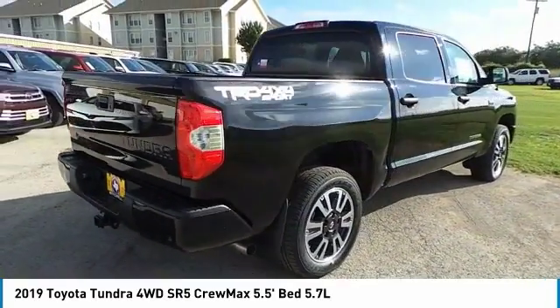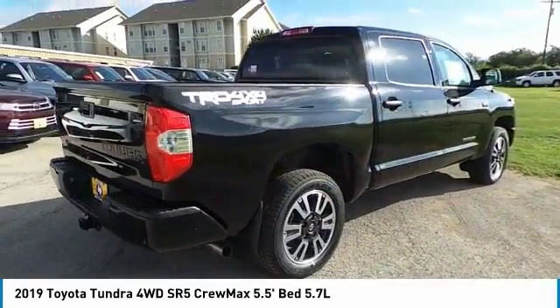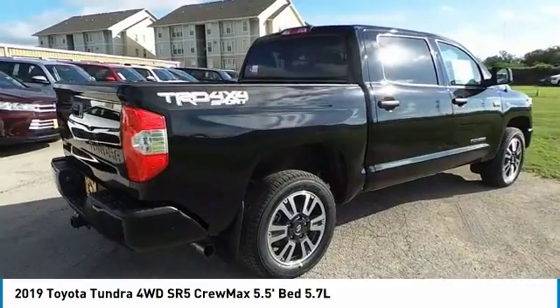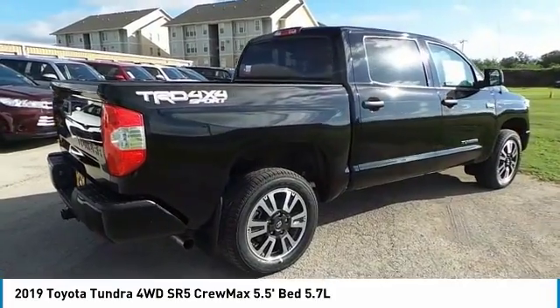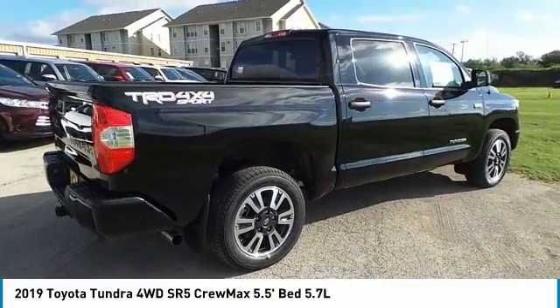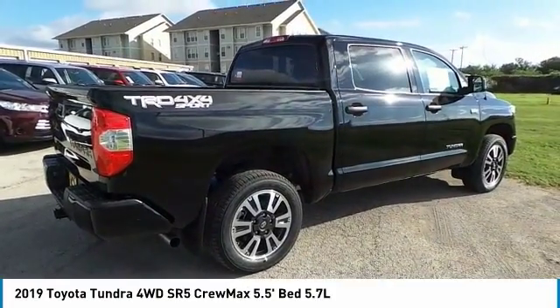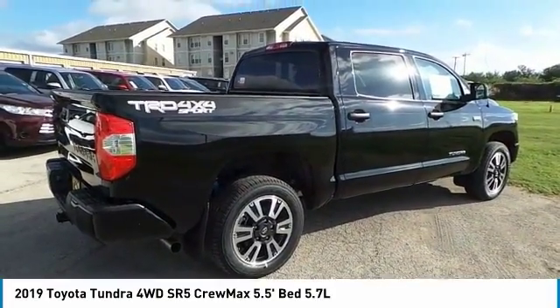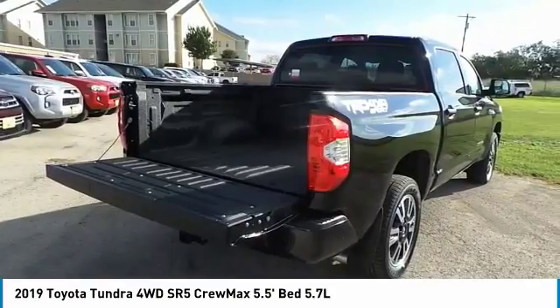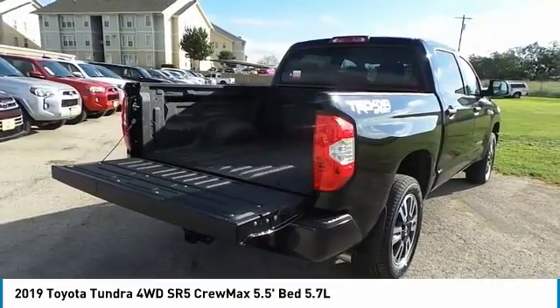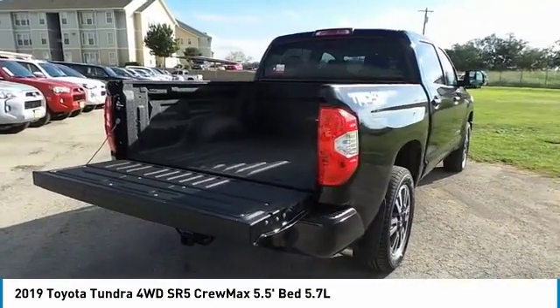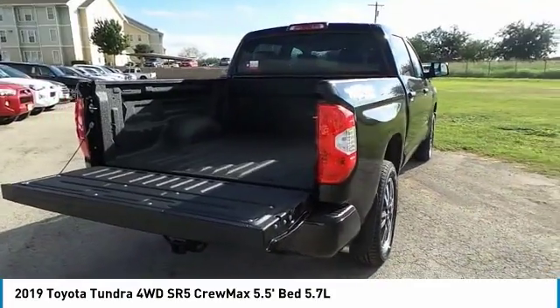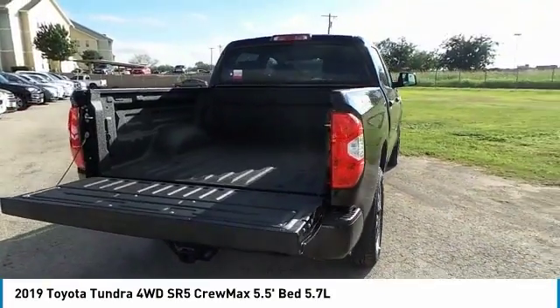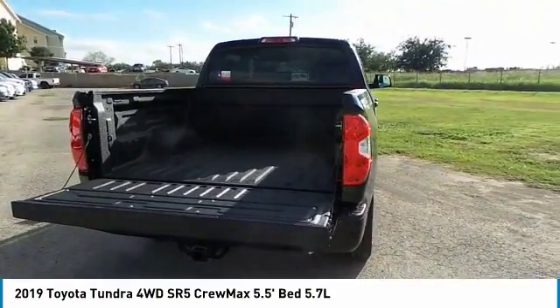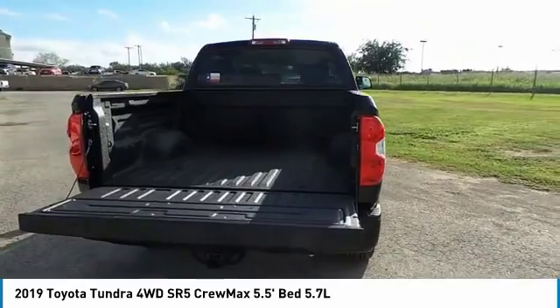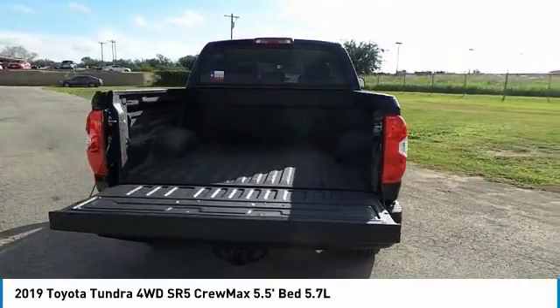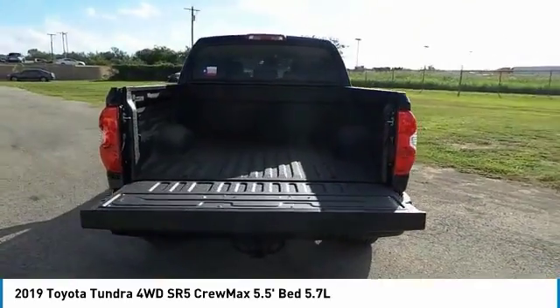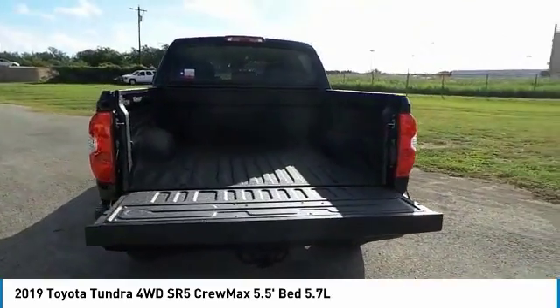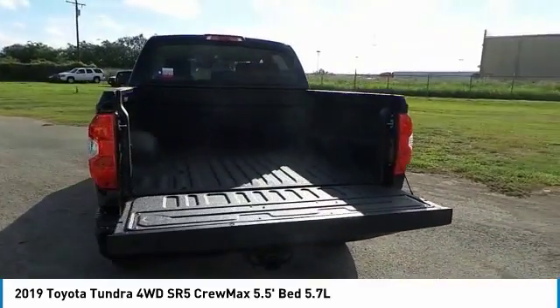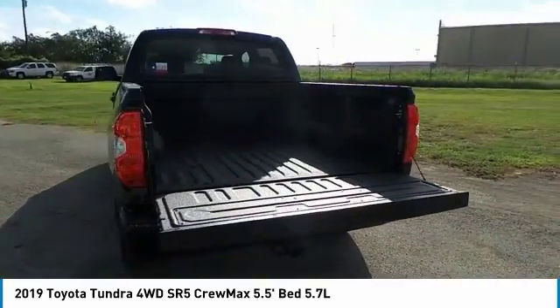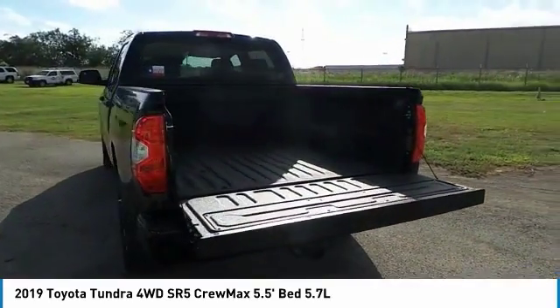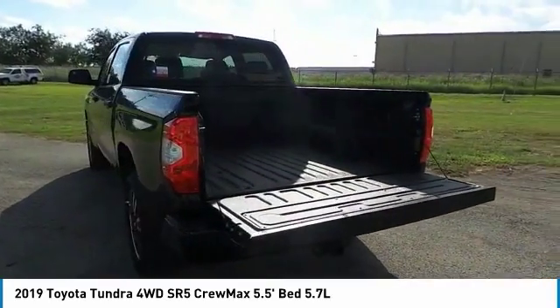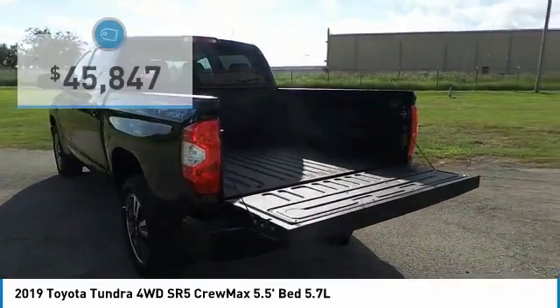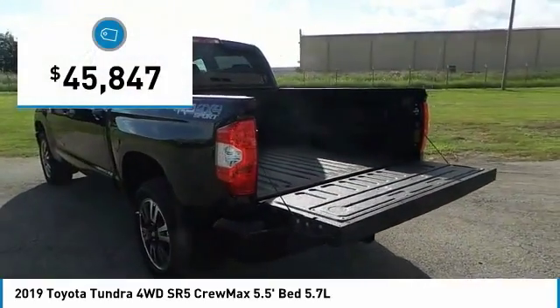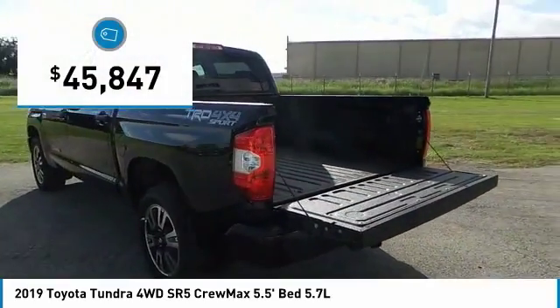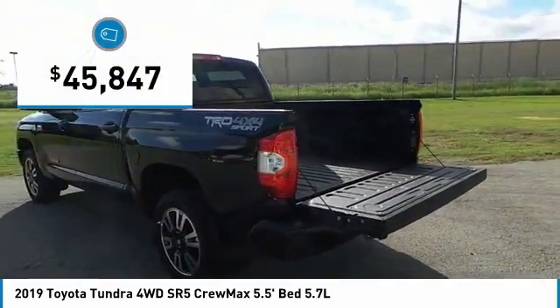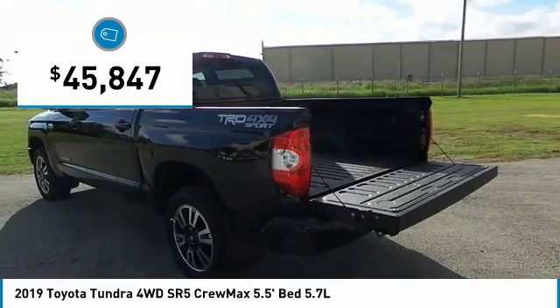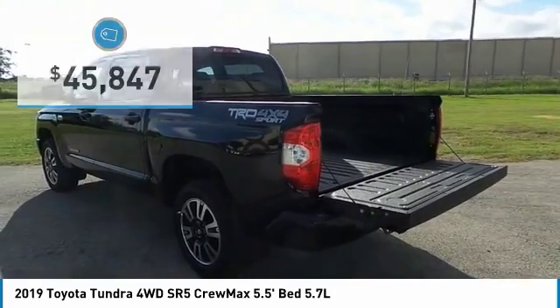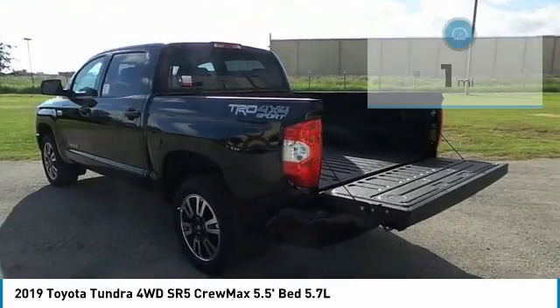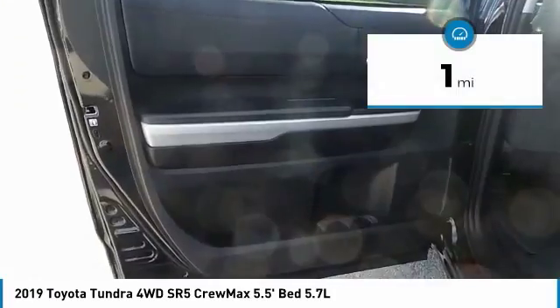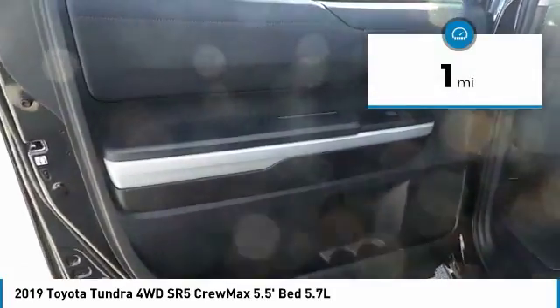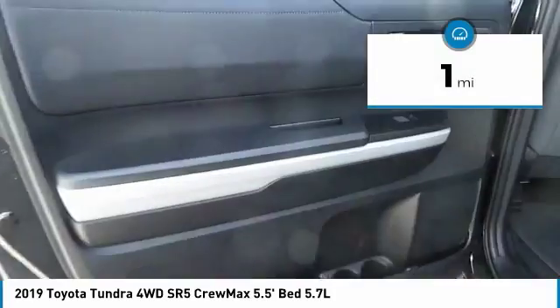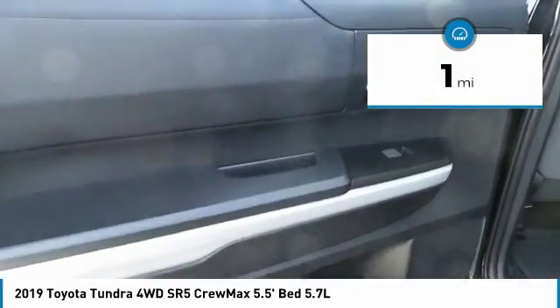With a towing capacity of up to 10,000 plus pounds and a payload capacity of over 2,000 pounds, the Tundra is the perfect mix of power and efficiency and is priced below $50,000. This vehicle has less than 100 miles.